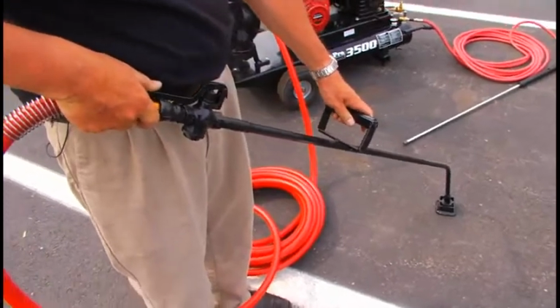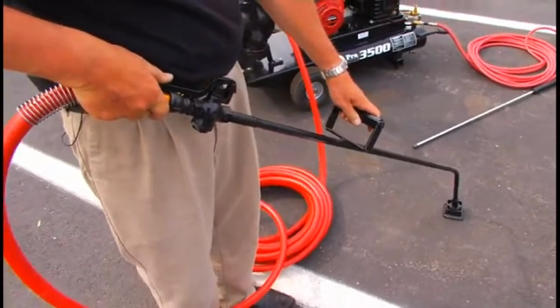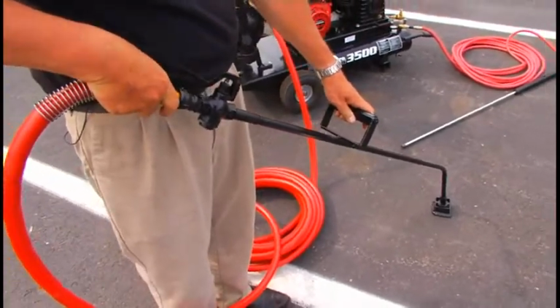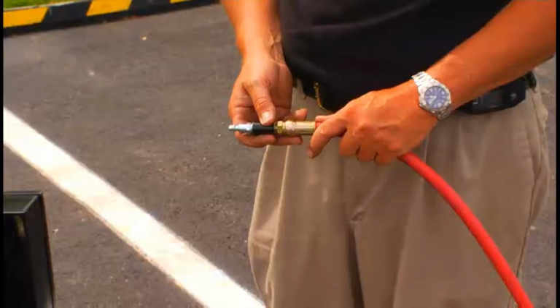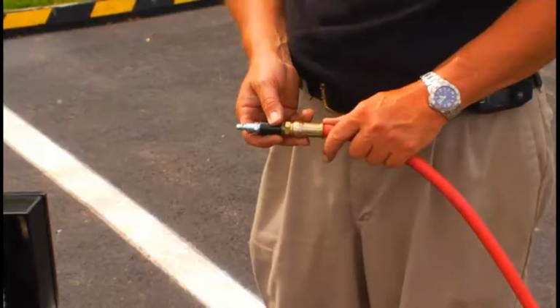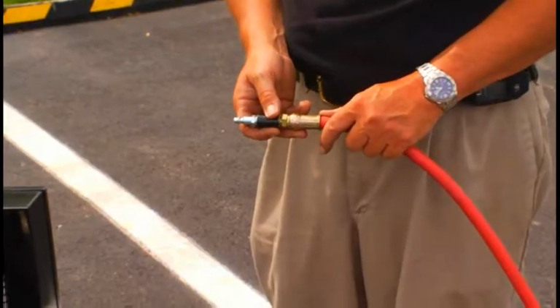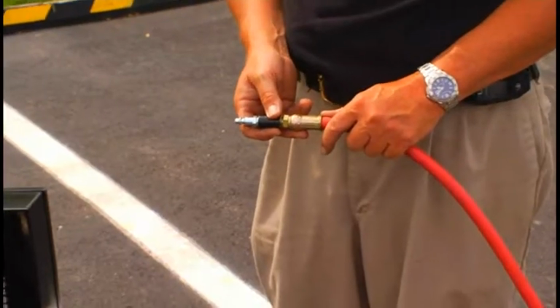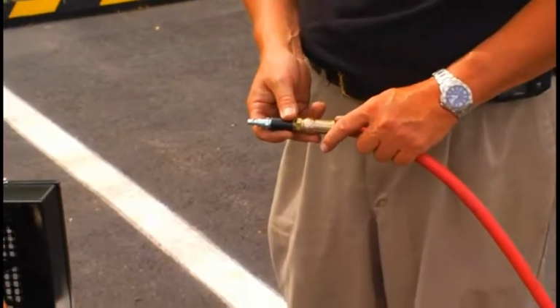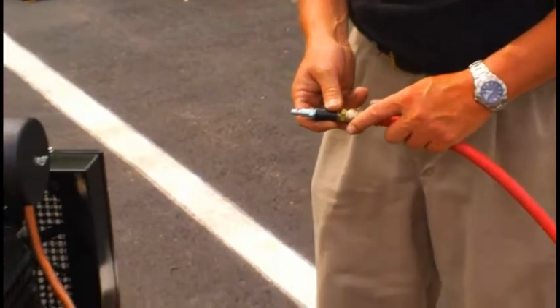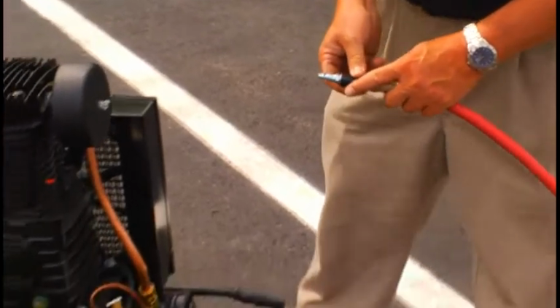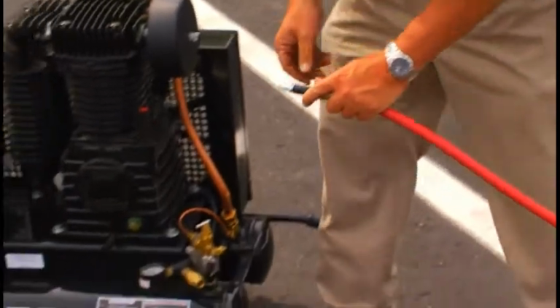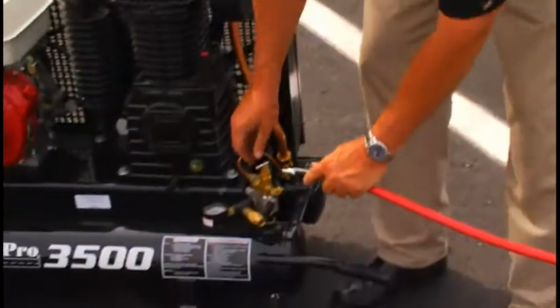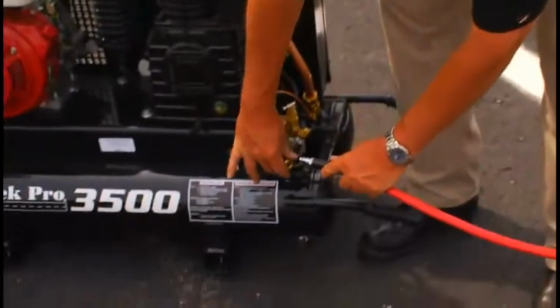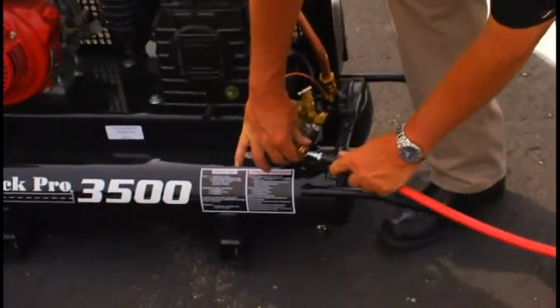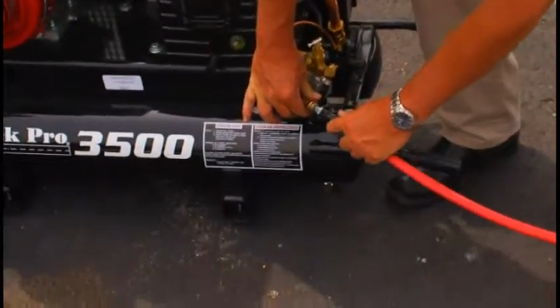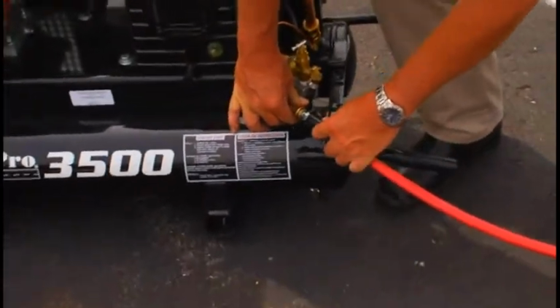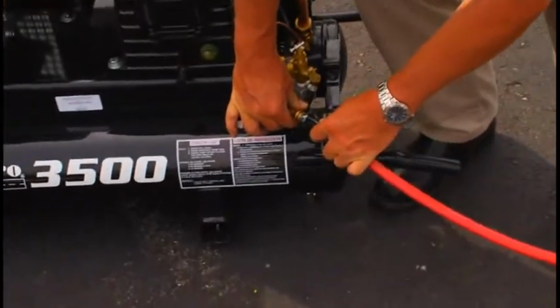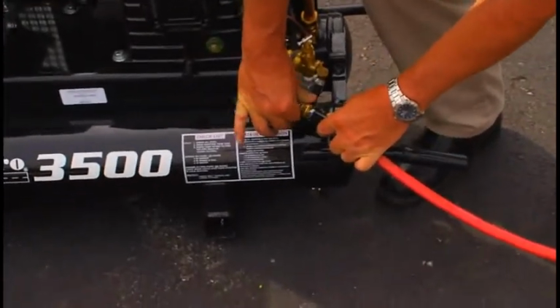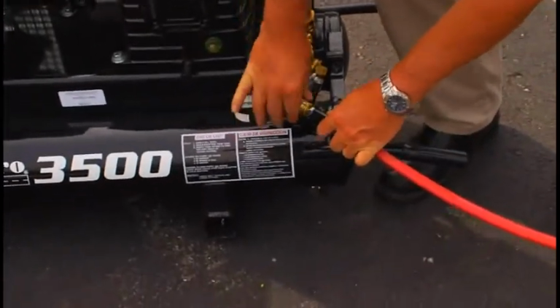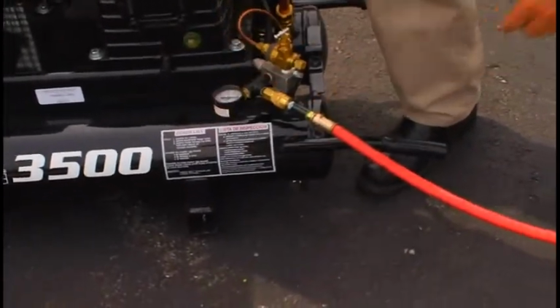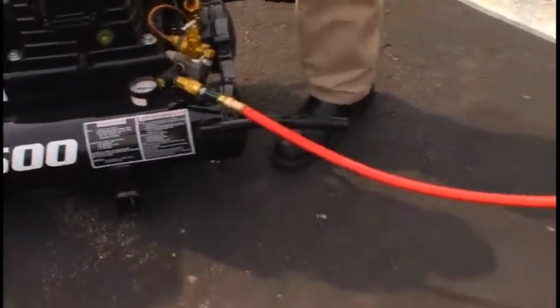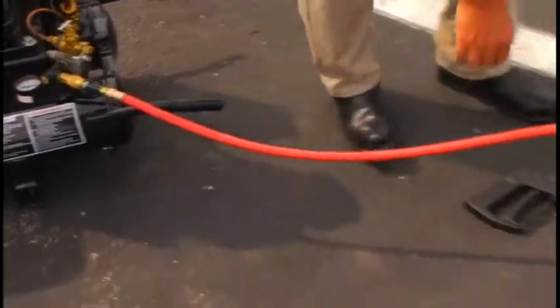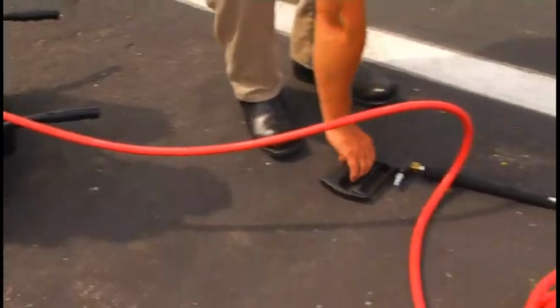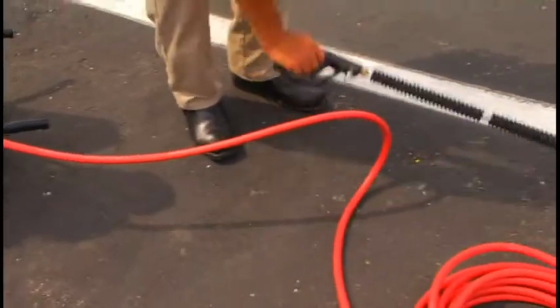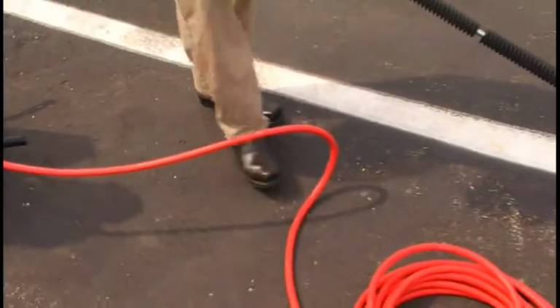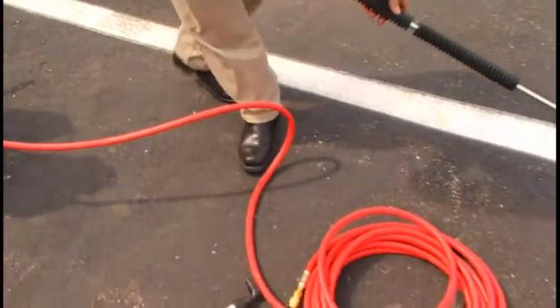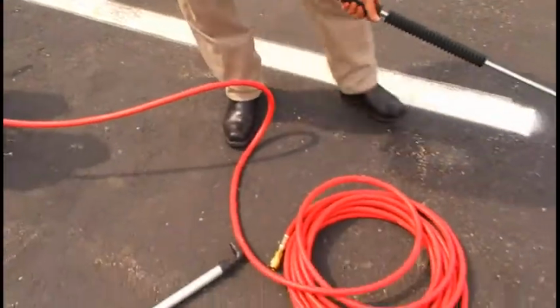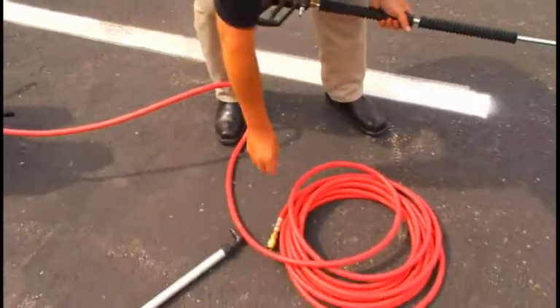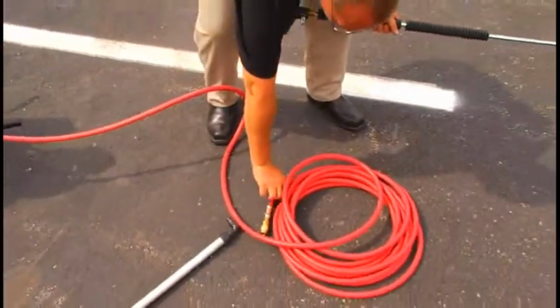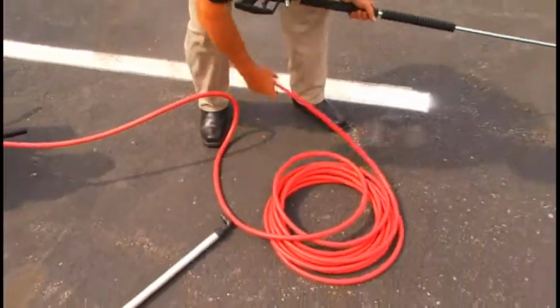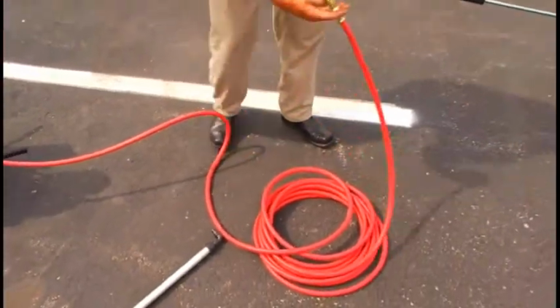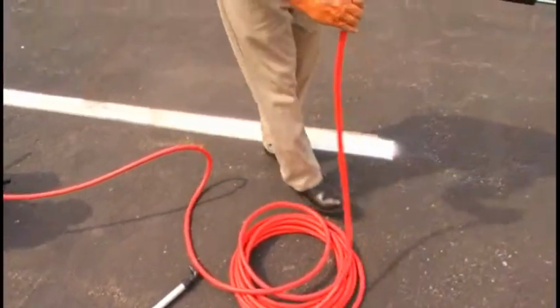This unit also has an air lance for blowing the dirt out of the cracks. Plug one end of the hose into here, and the other end plugs to your air lance.